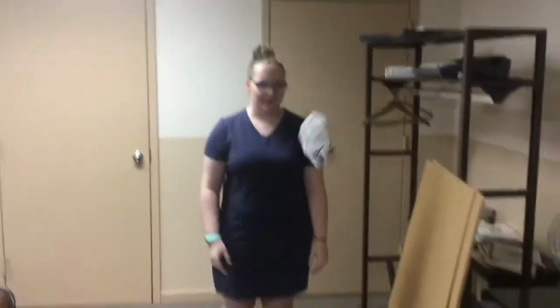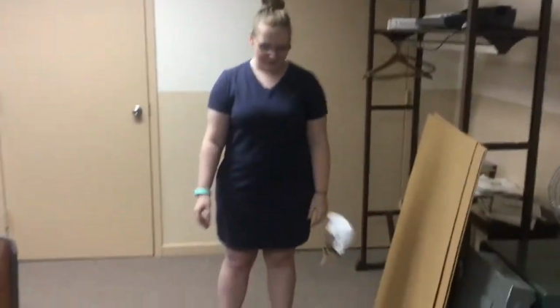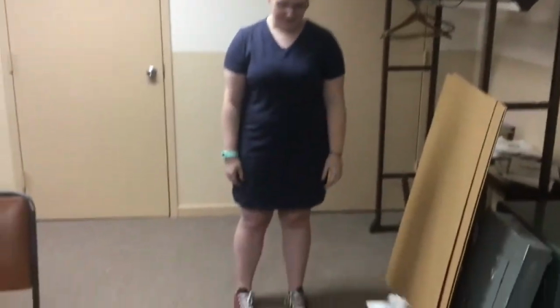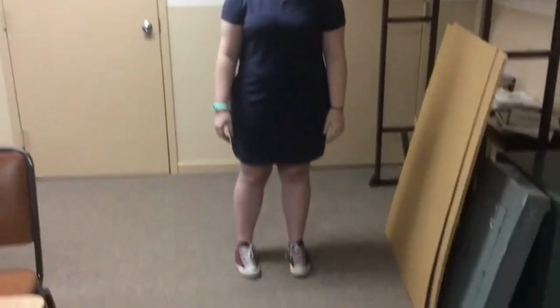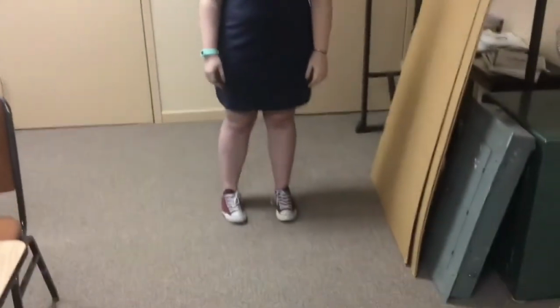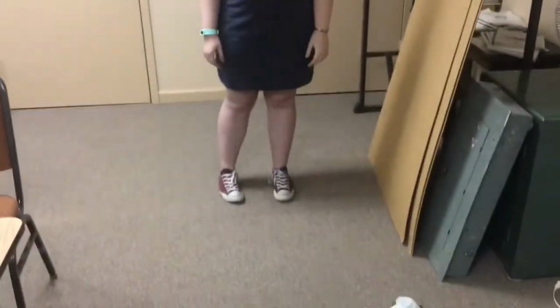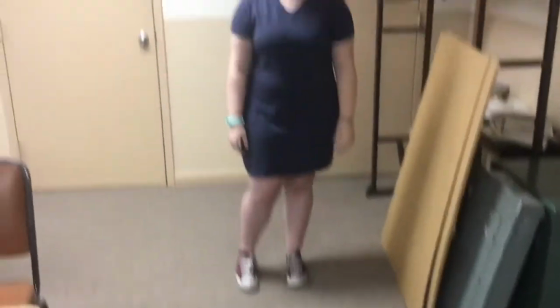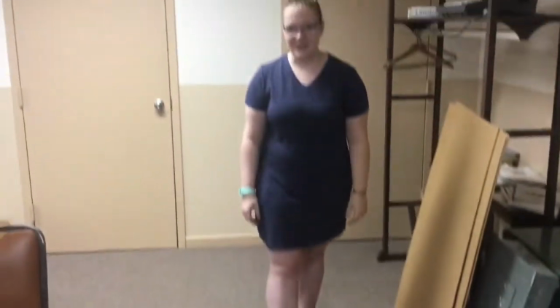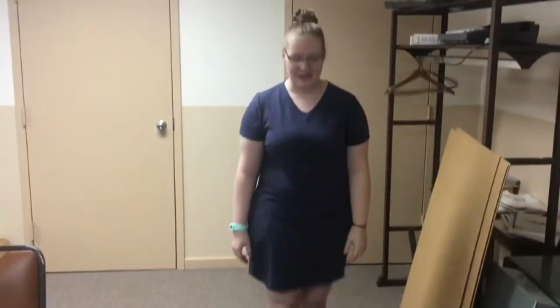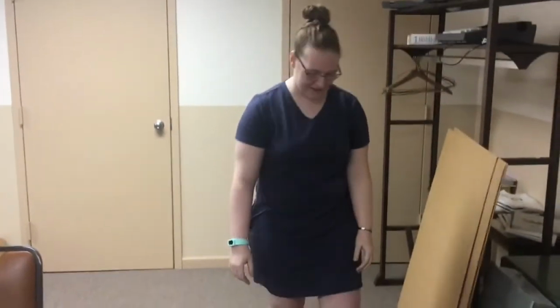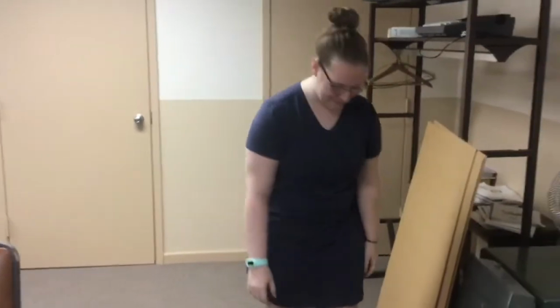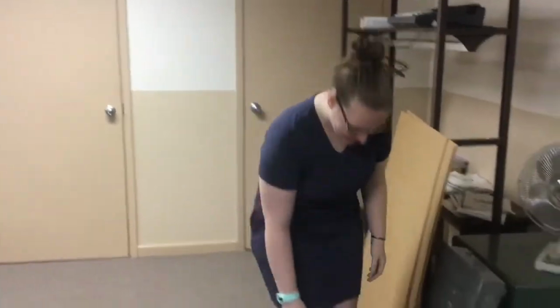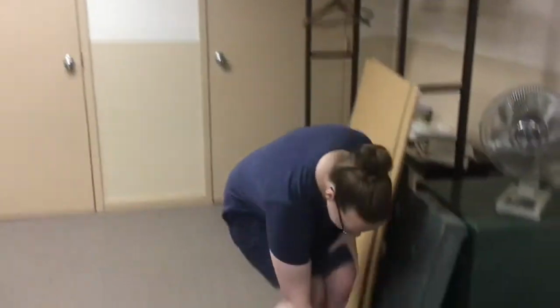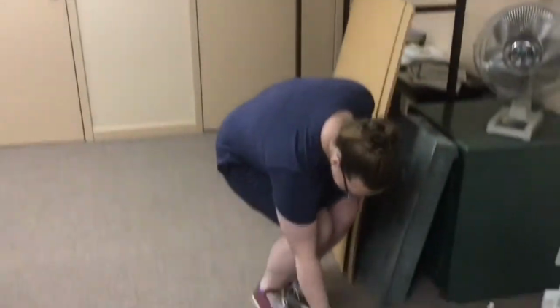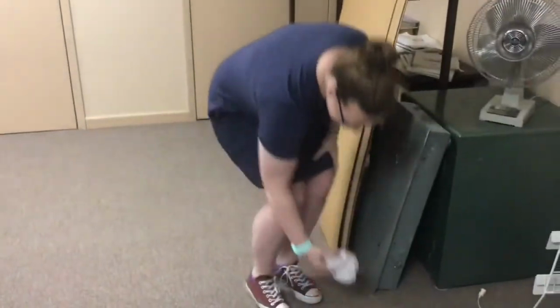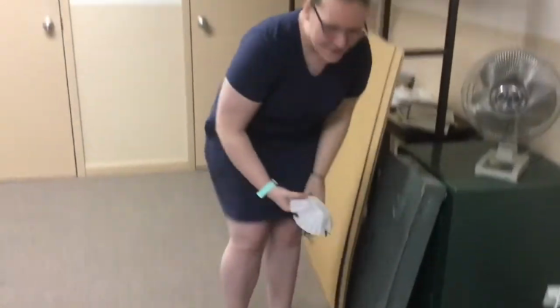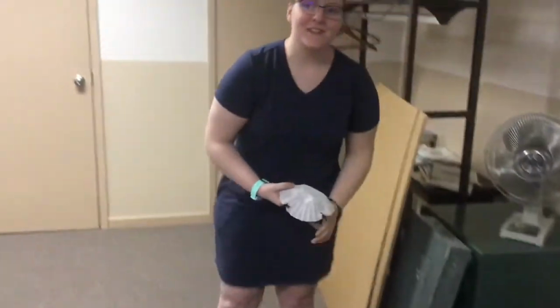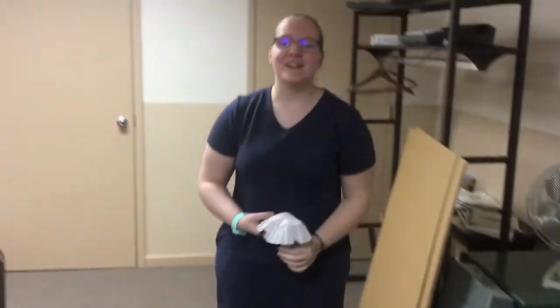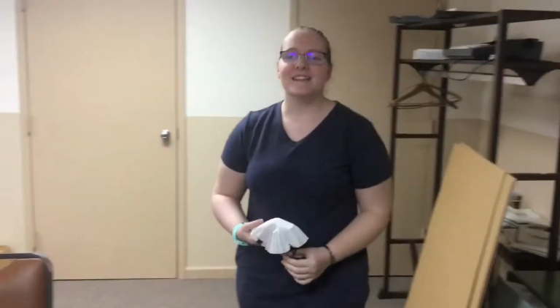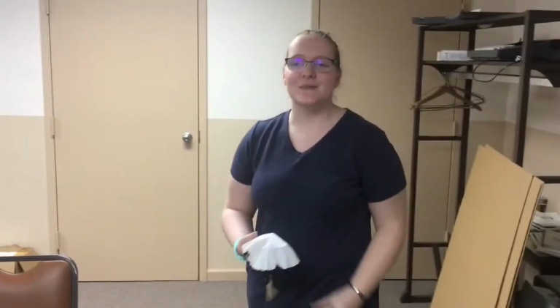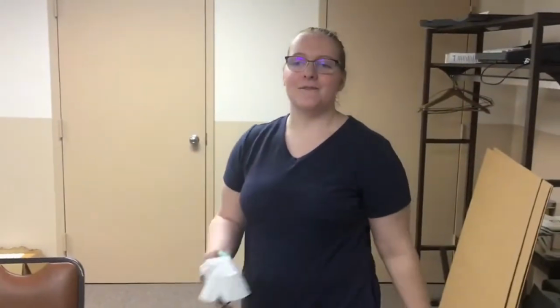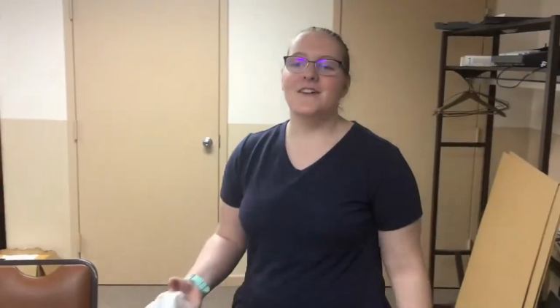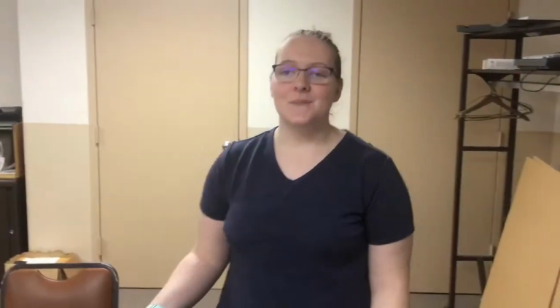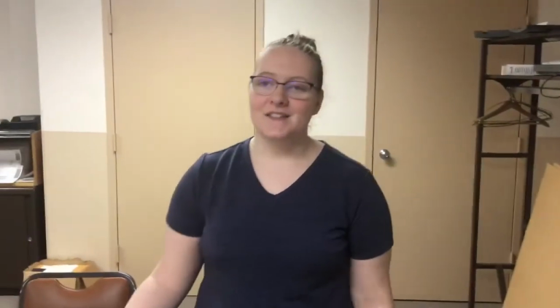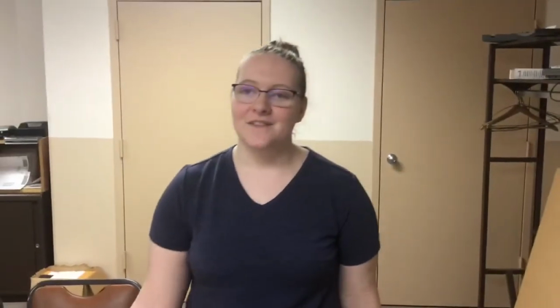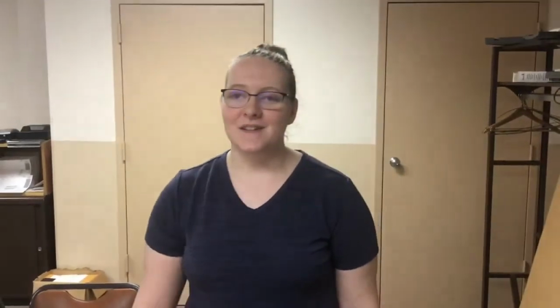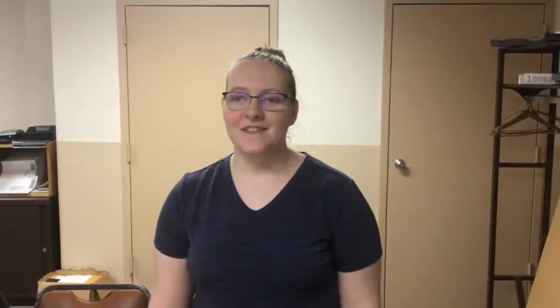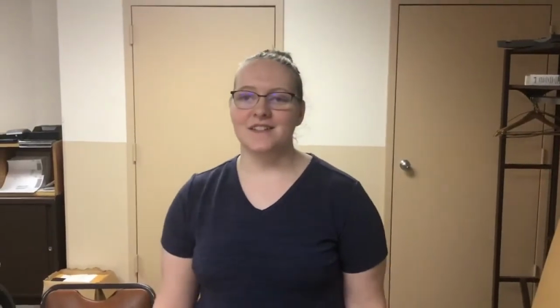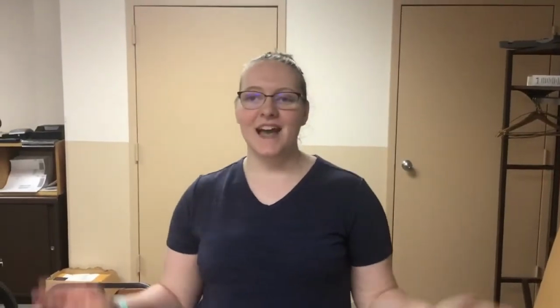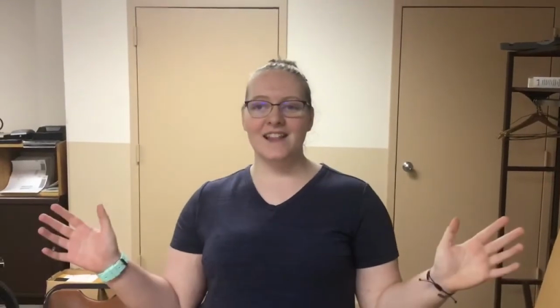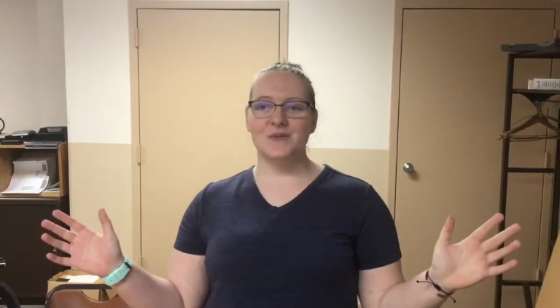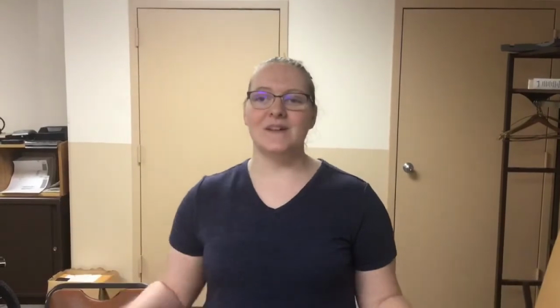Don't forget to come back next week for Outer Space Crafts, where the crafts are gonna be out of this world. See you then!